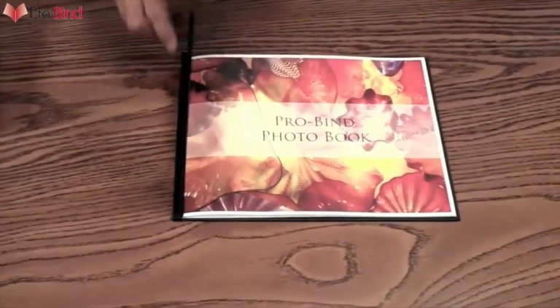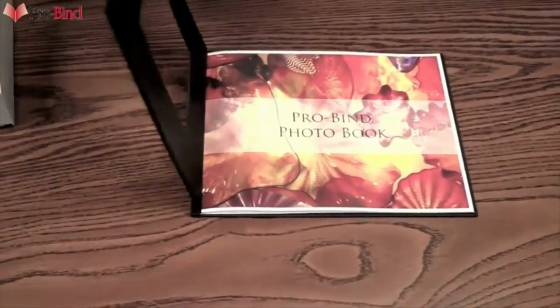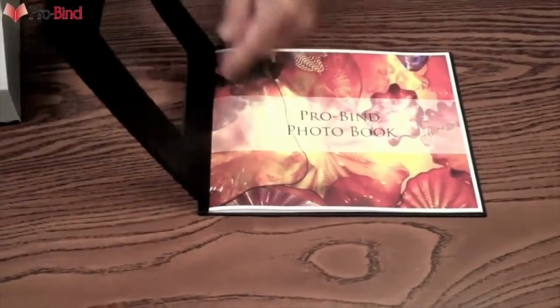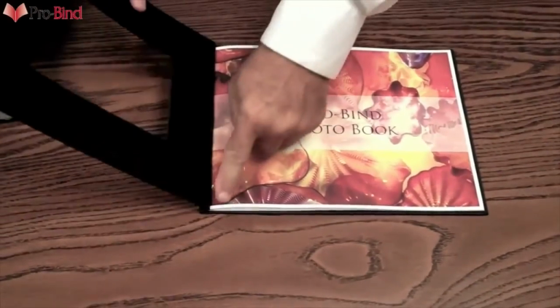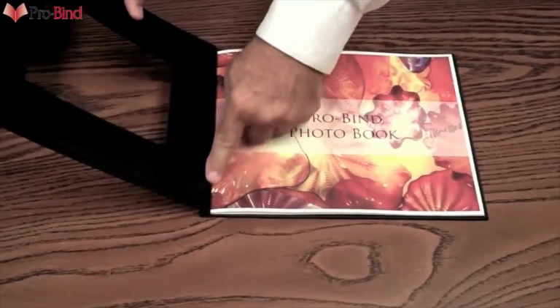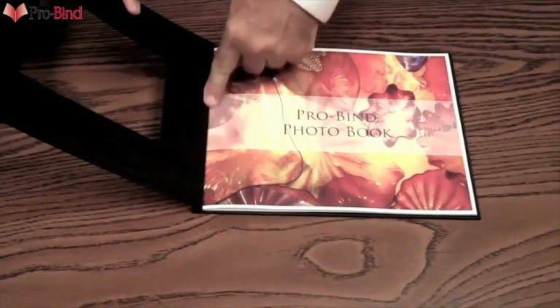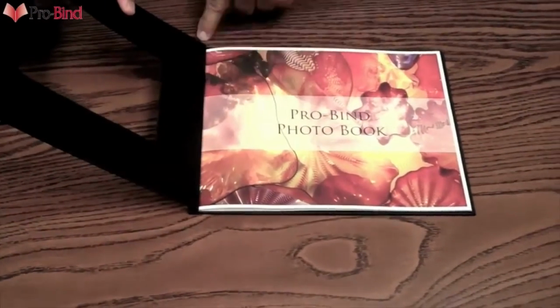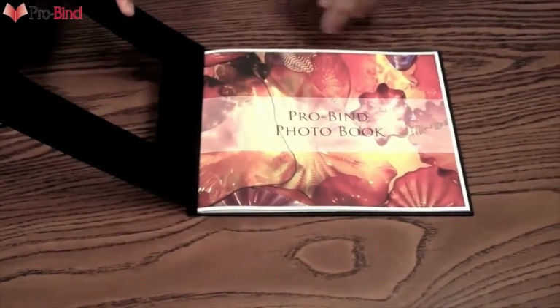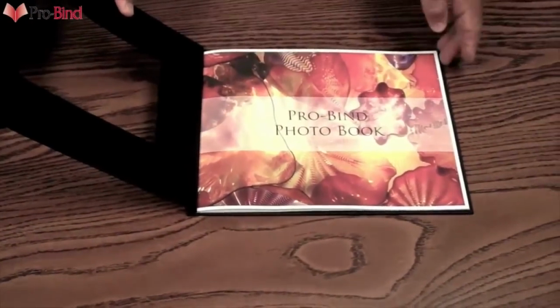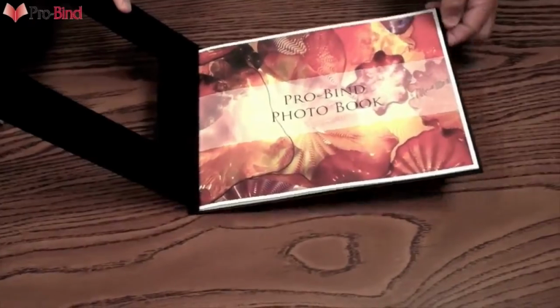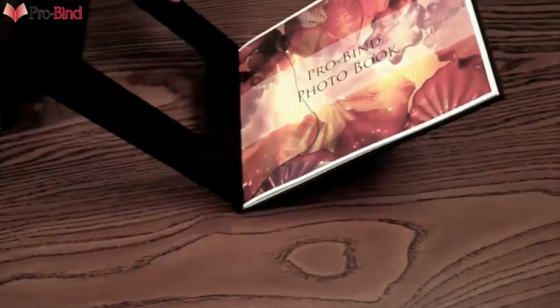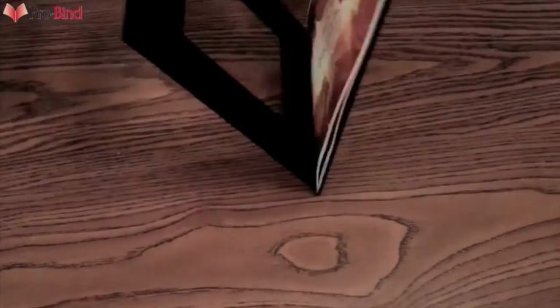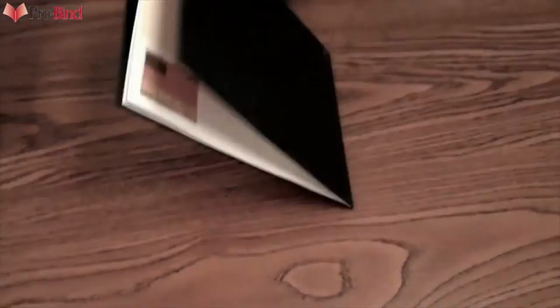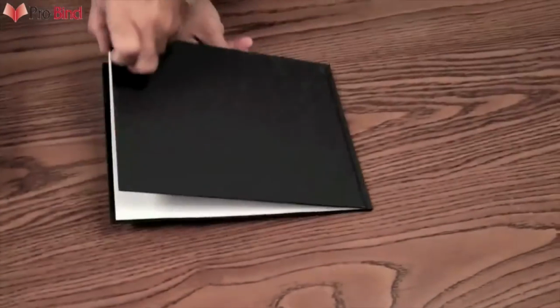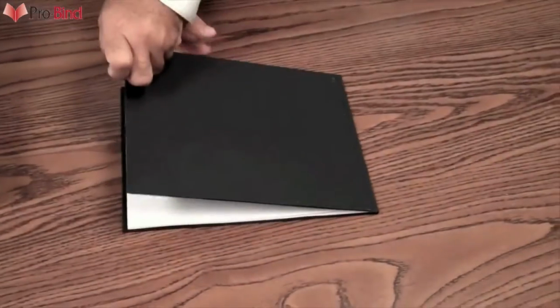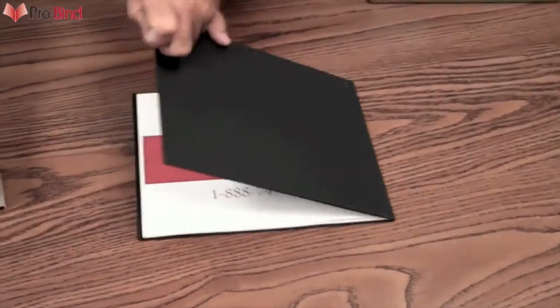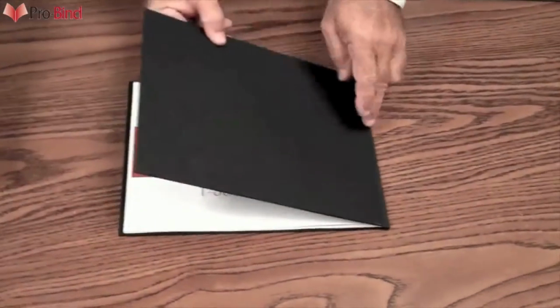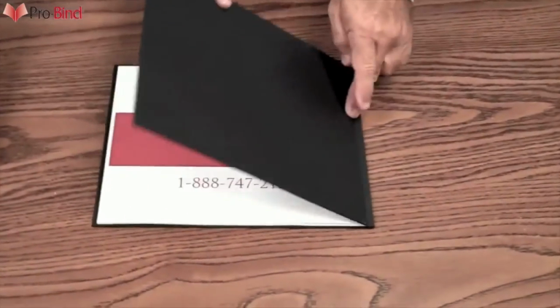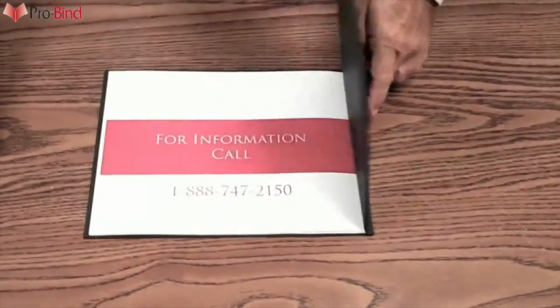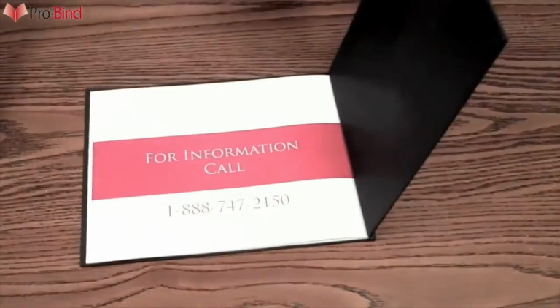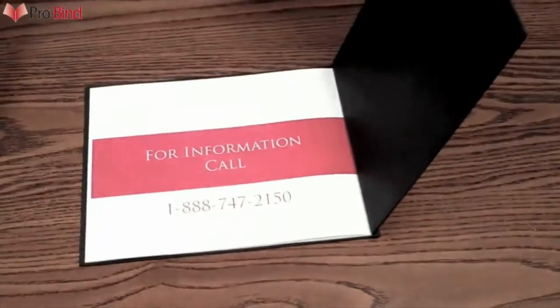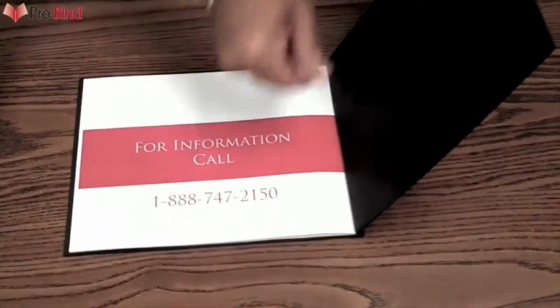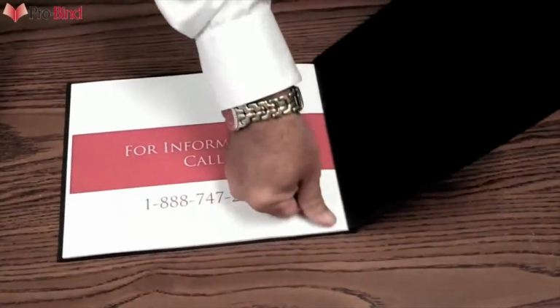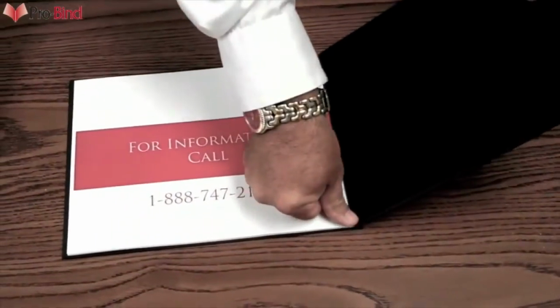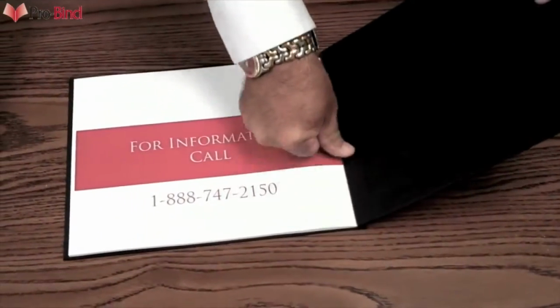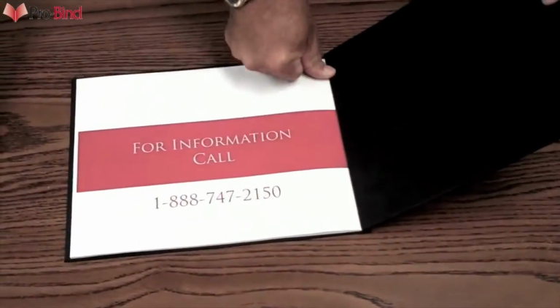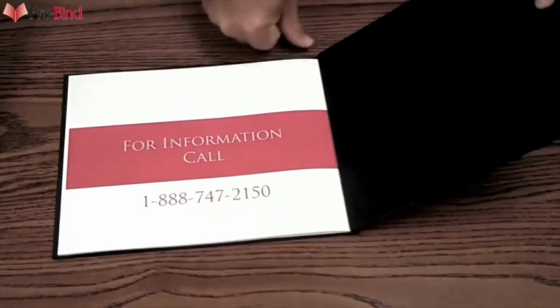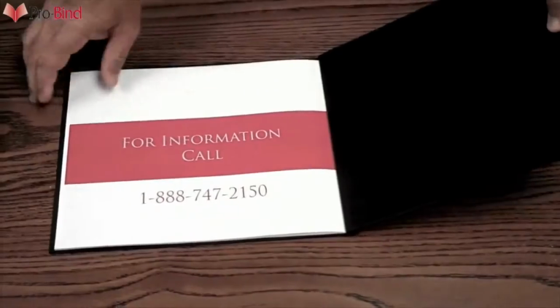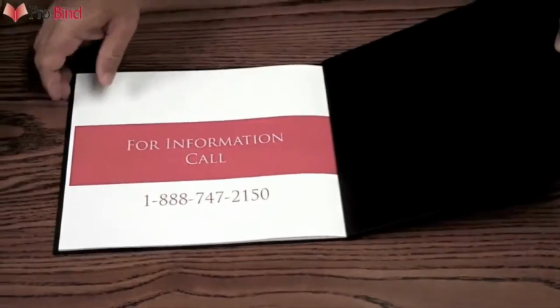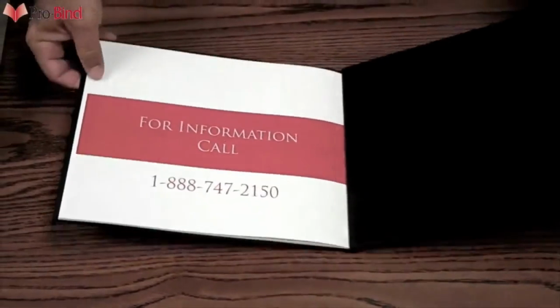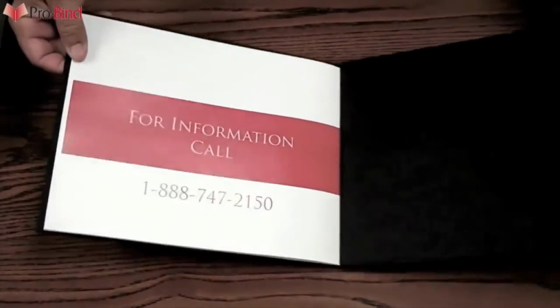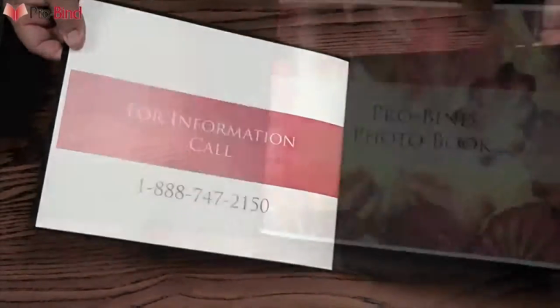Open the book at the front and back covers and gently press down to make a perfect crease. And with the added strength of the staples inside, this book is very durable.